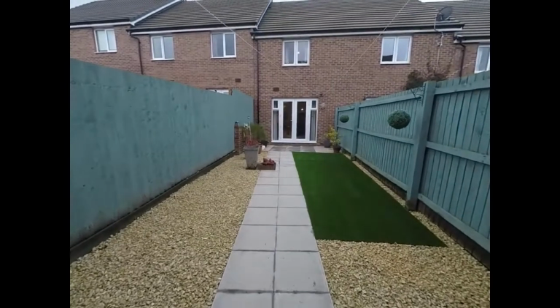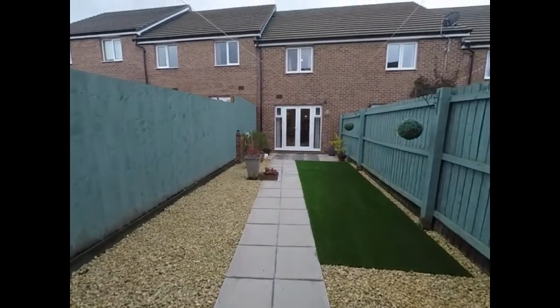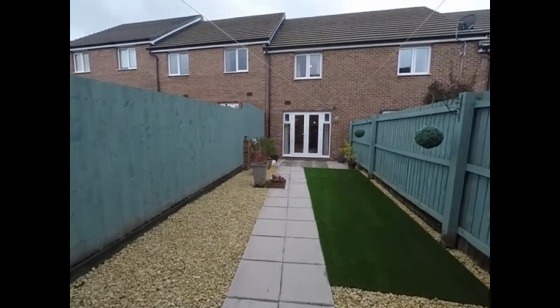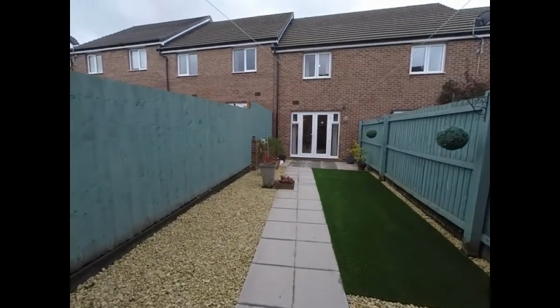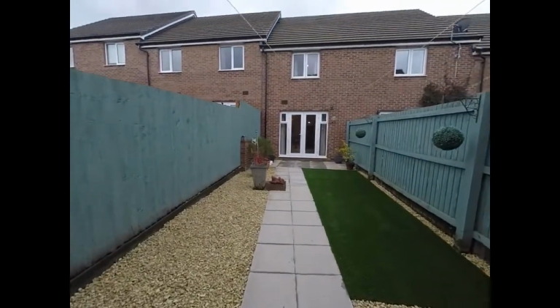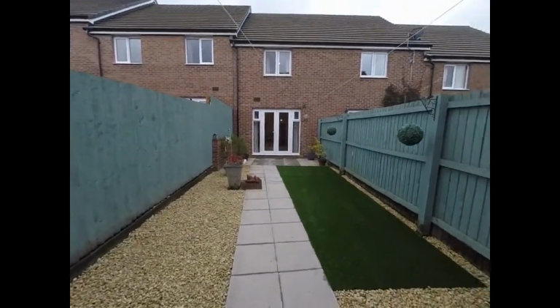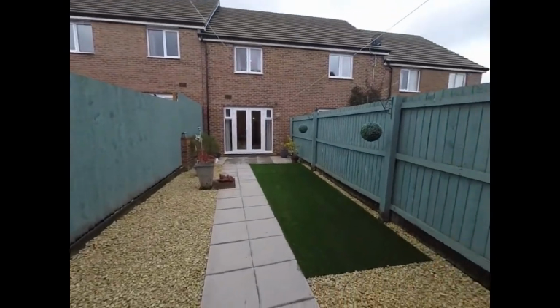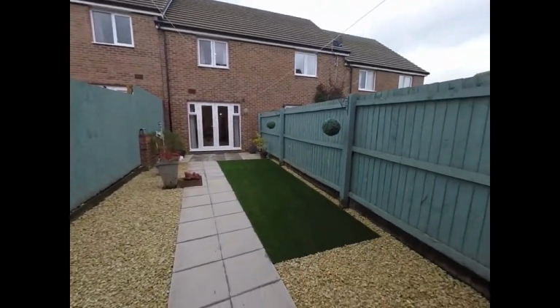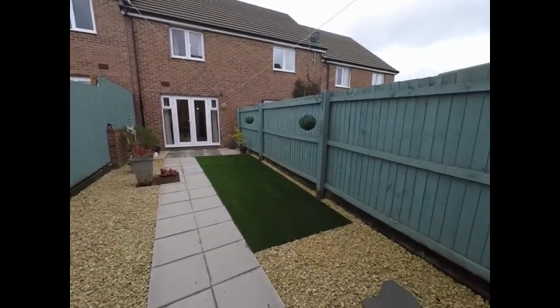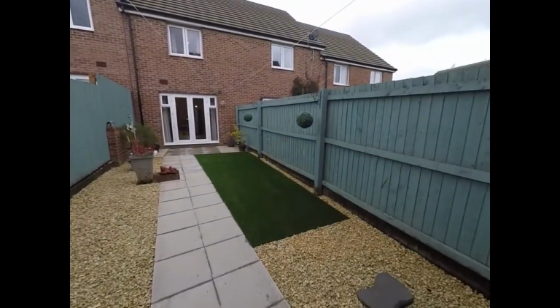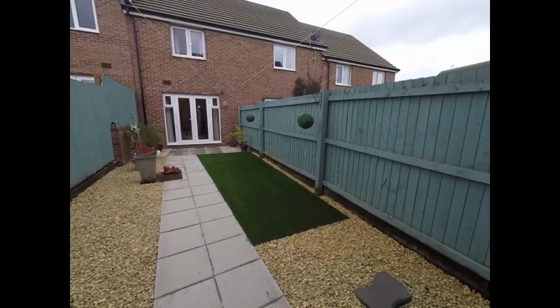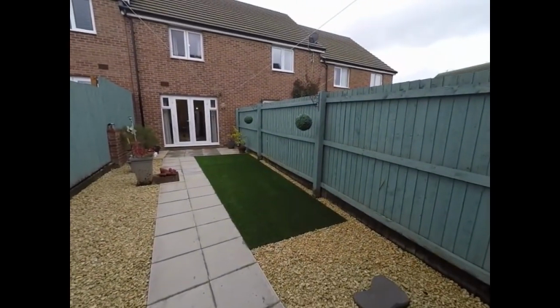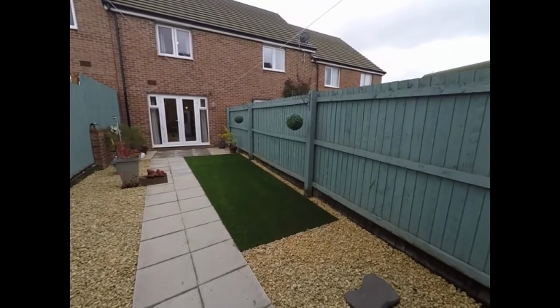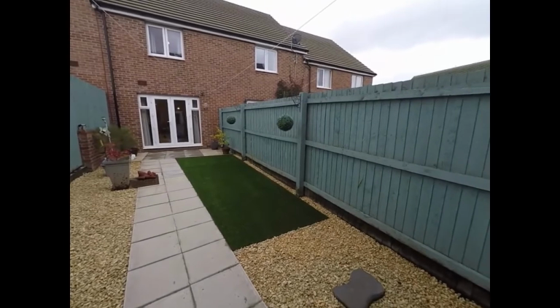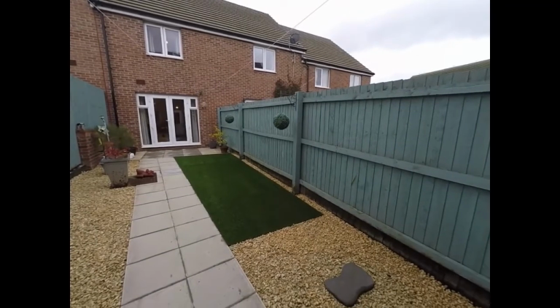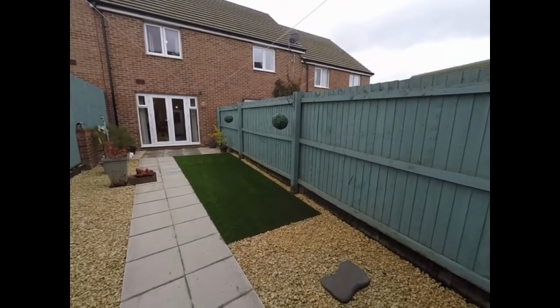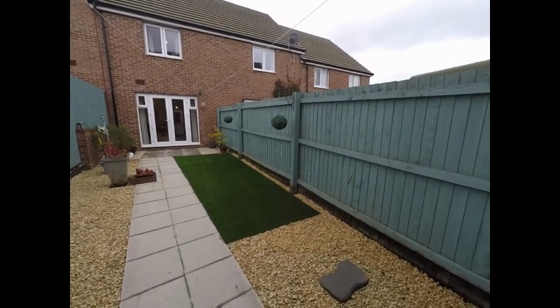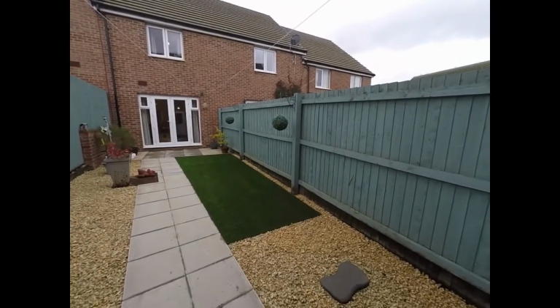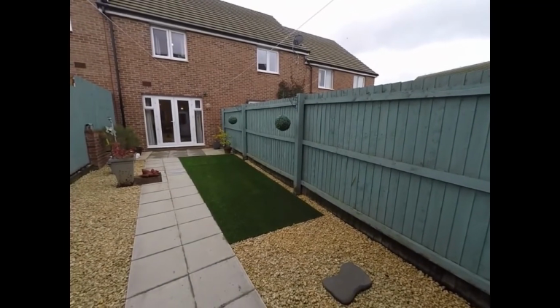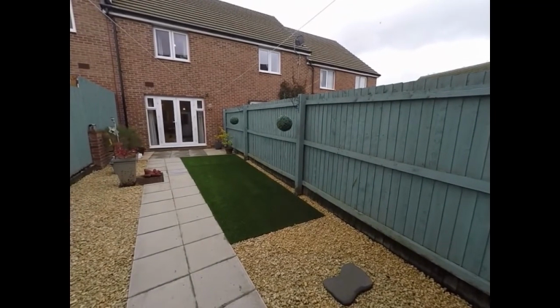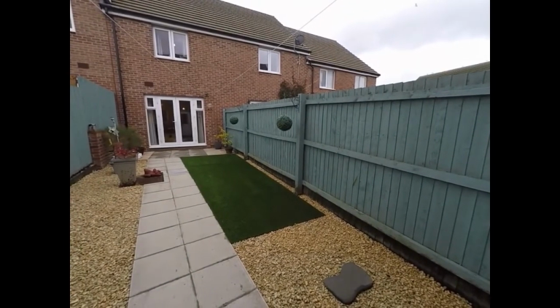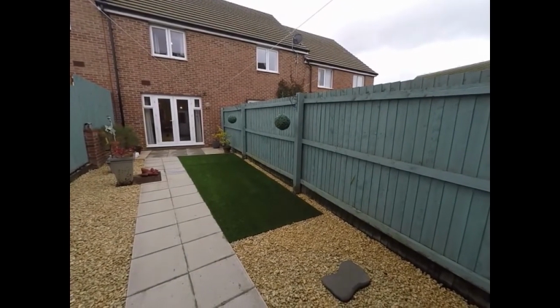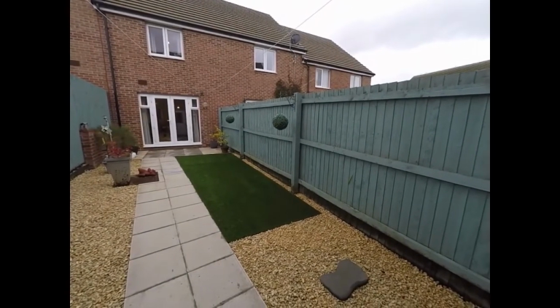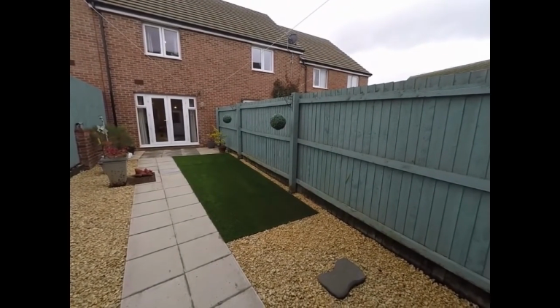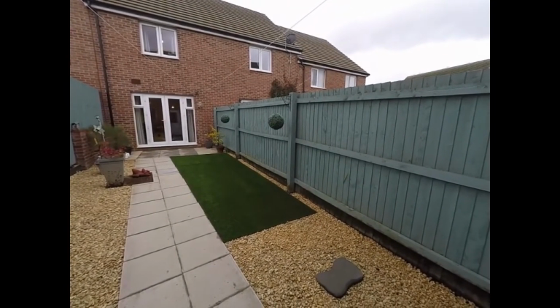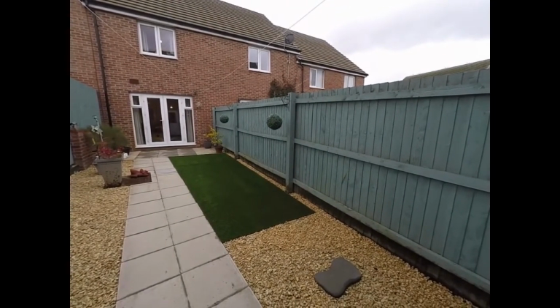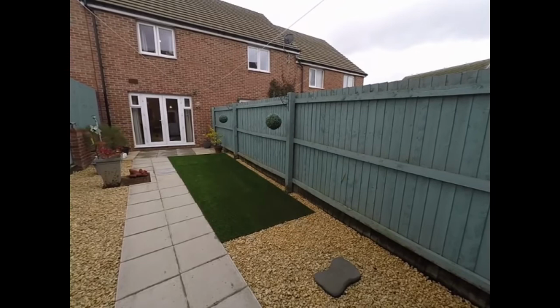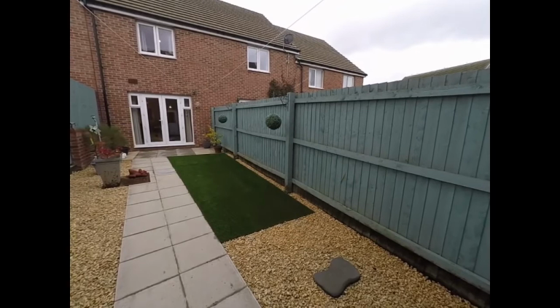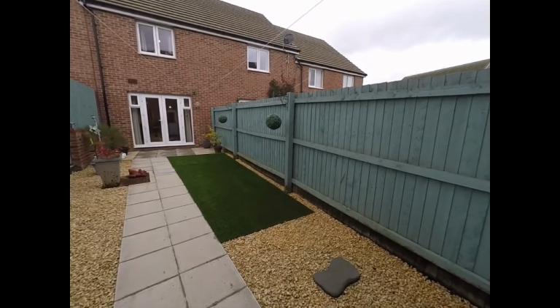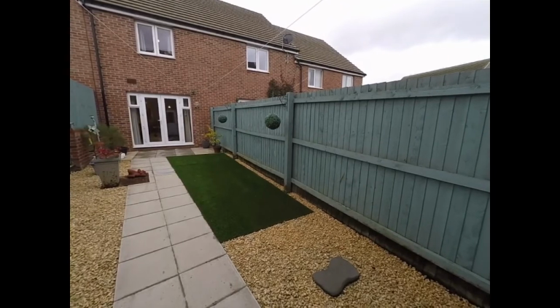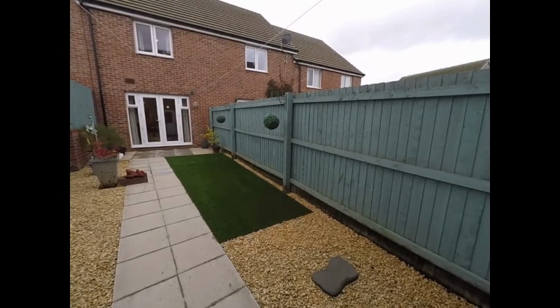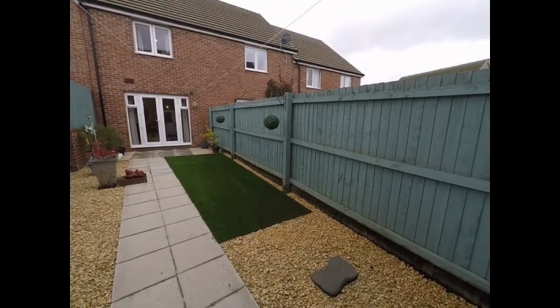And that concludes our video tour of this property. If you would like to book a viewing, please contact a member of the Pinkmove team and we would be happy to arrange that for you. Thank you for watching.